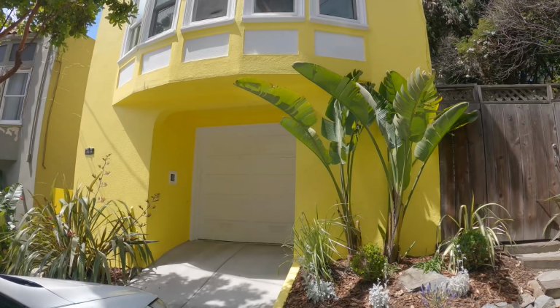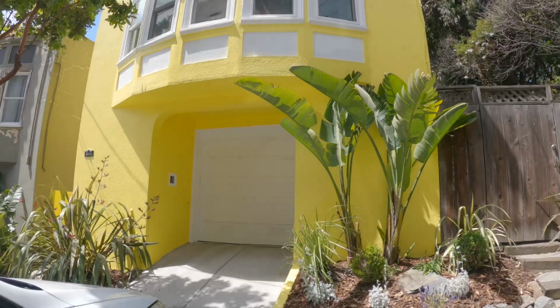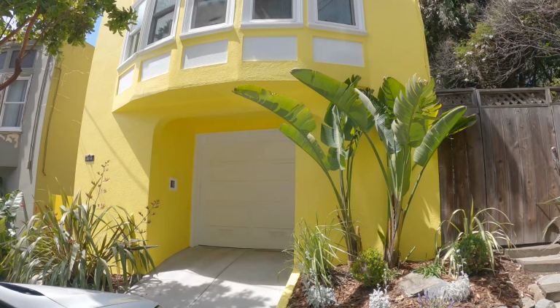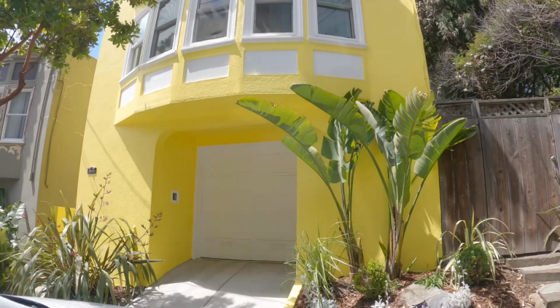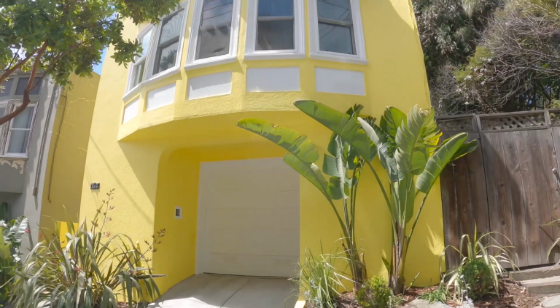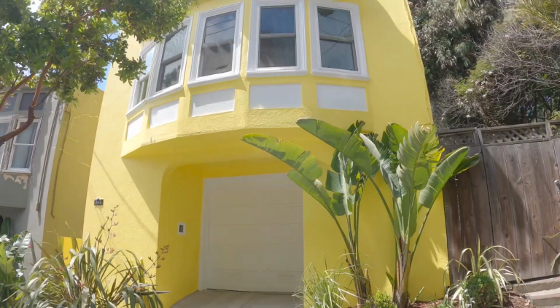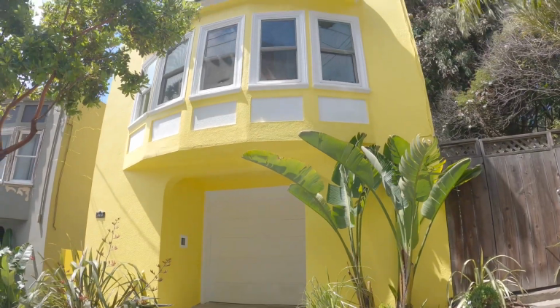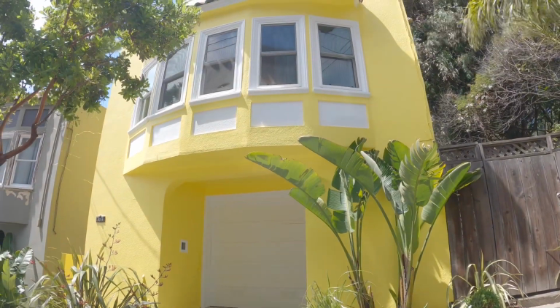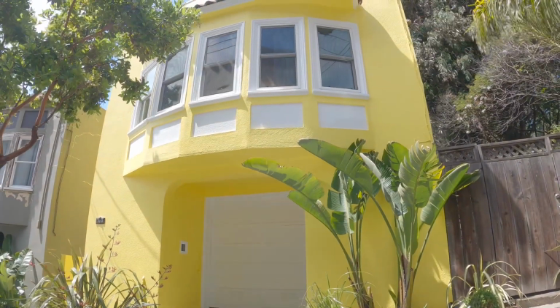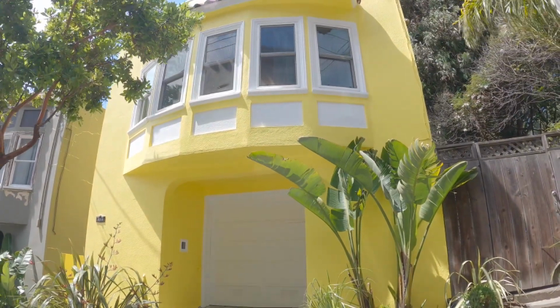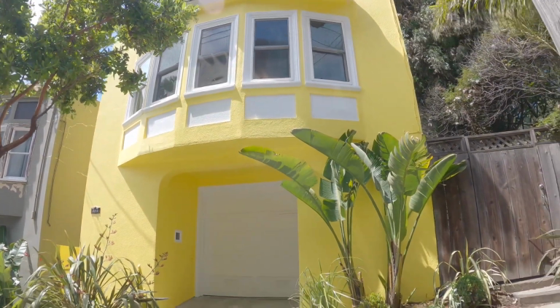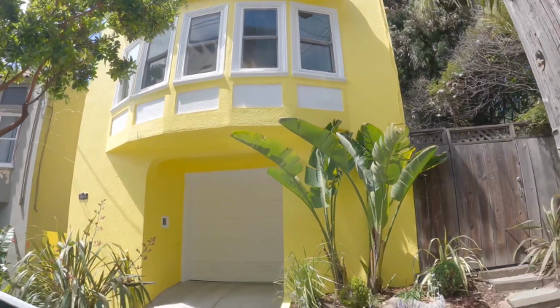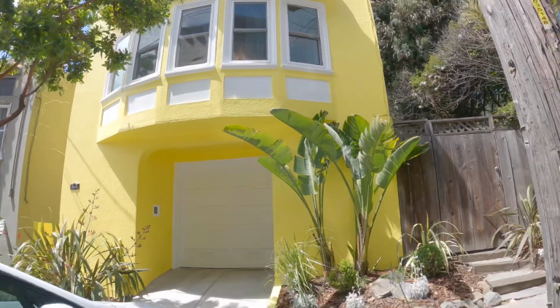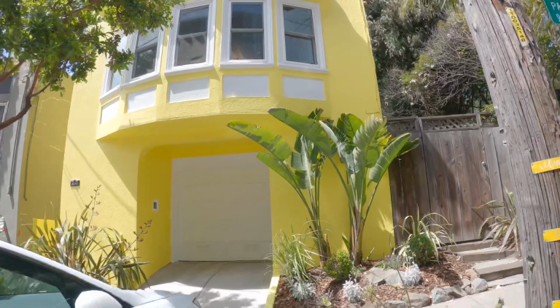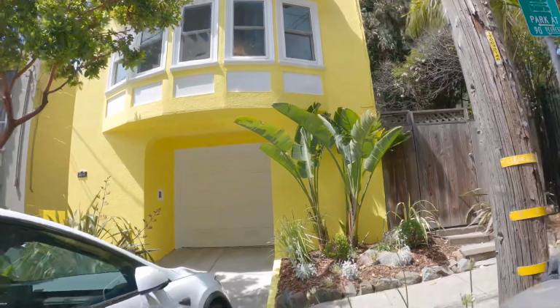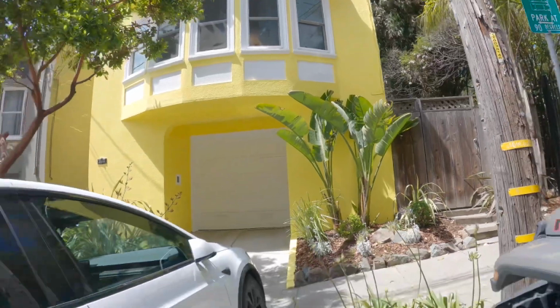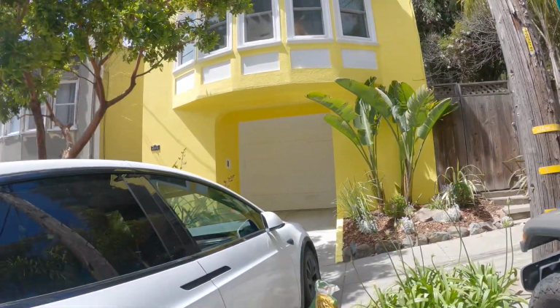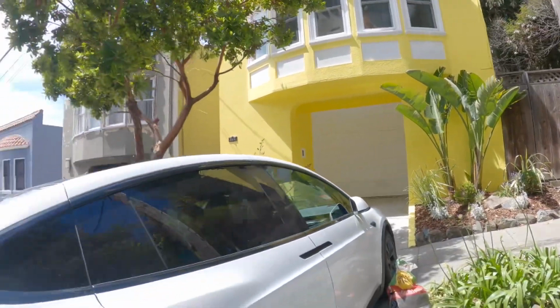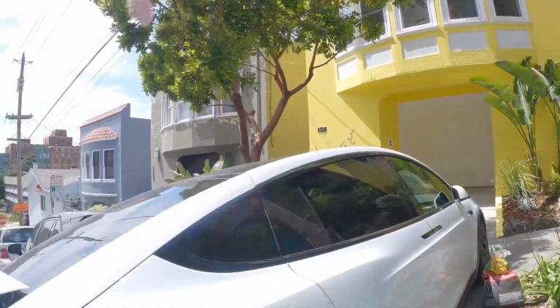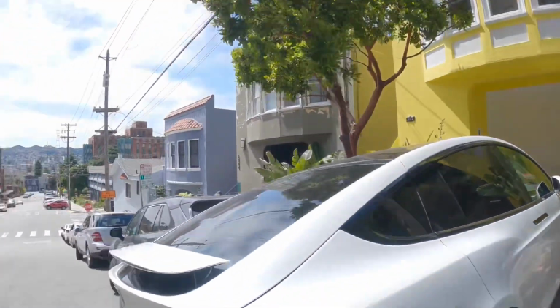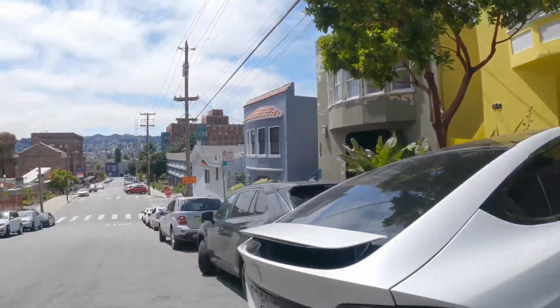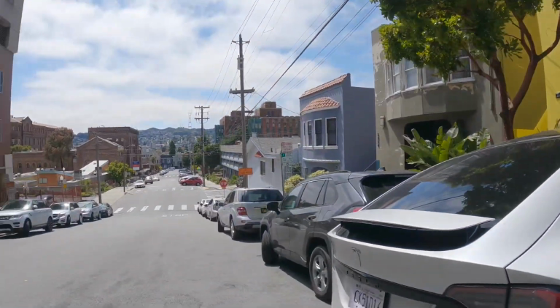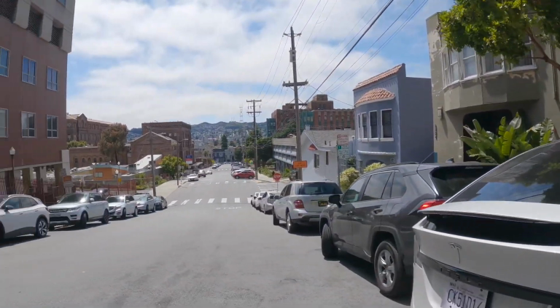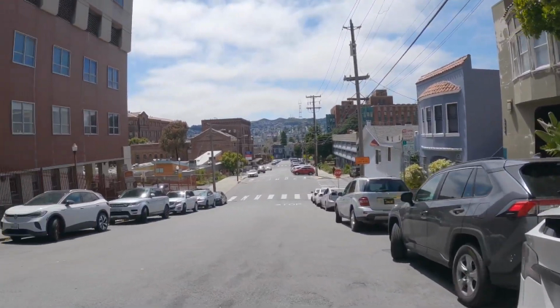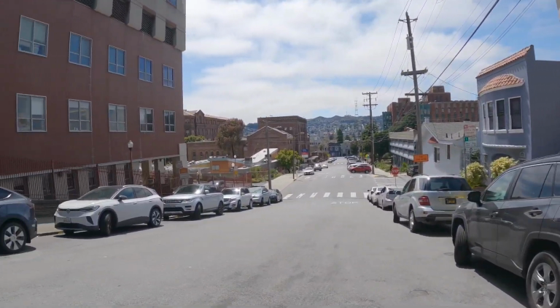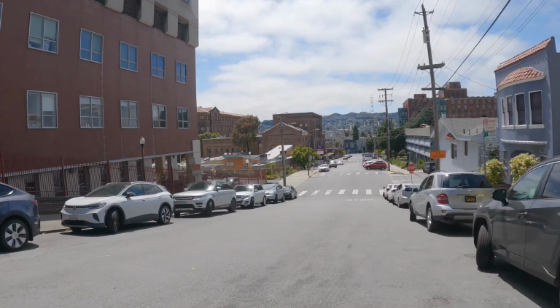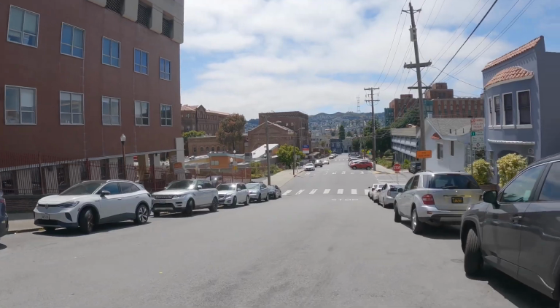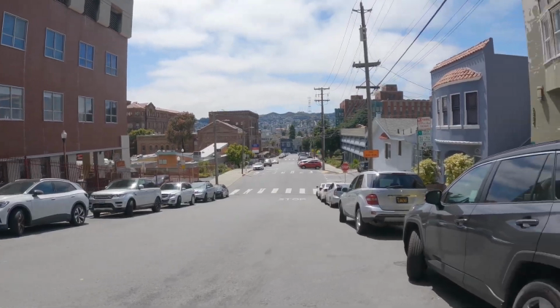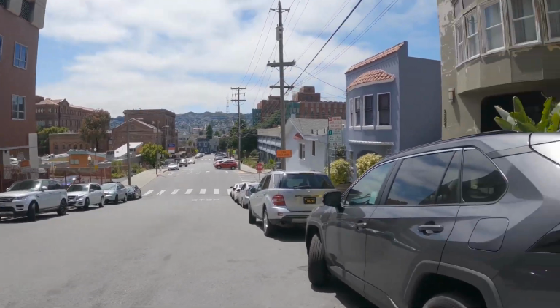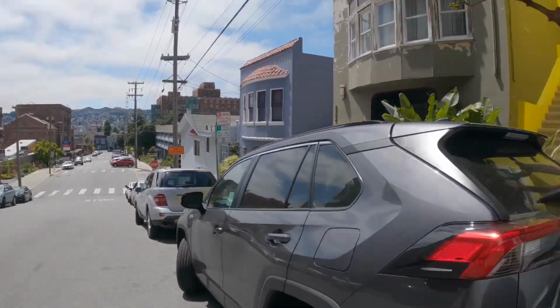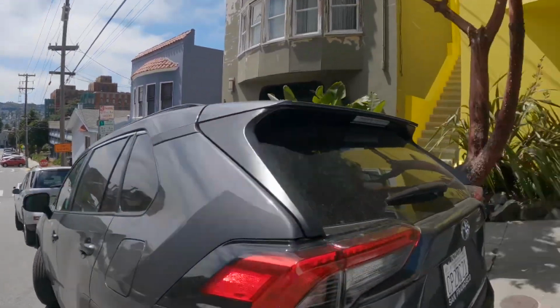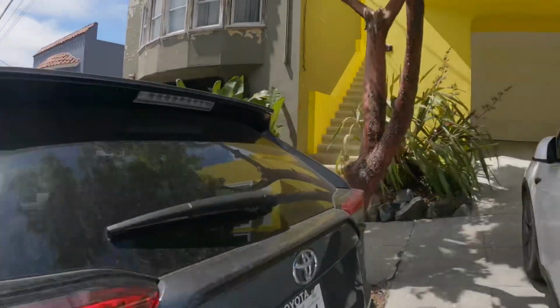Hello, today we're going to be touring 2318 22nd Street. This is the exterior of the building — you're adjacent to the Zuckerberg Hospital and walking distance to the 24th Street Corridor.